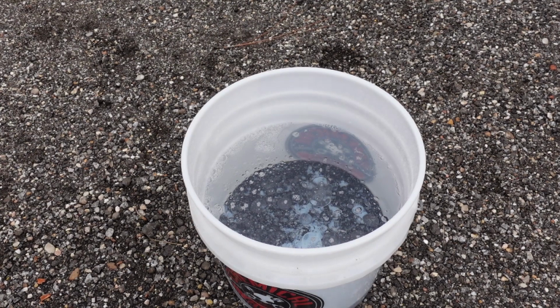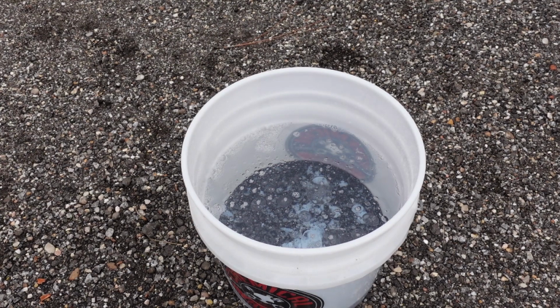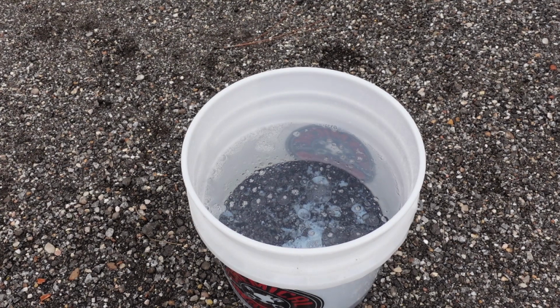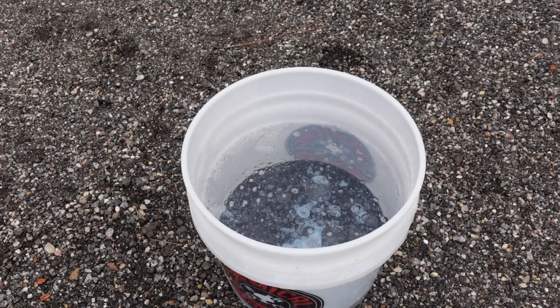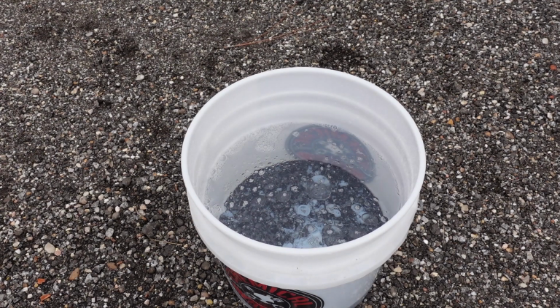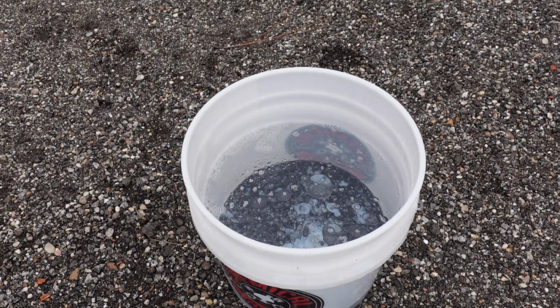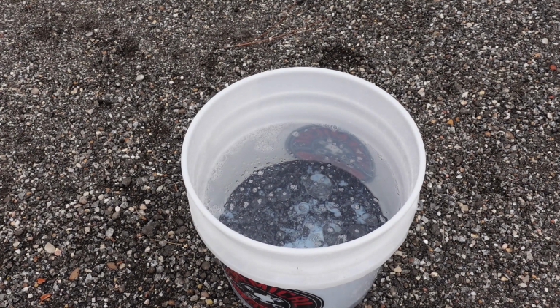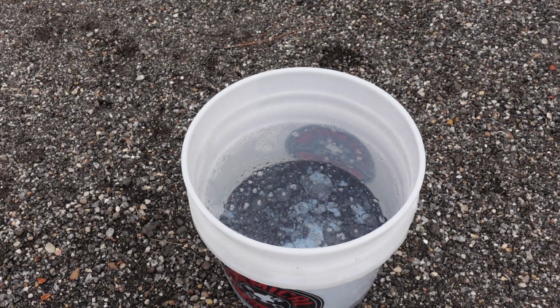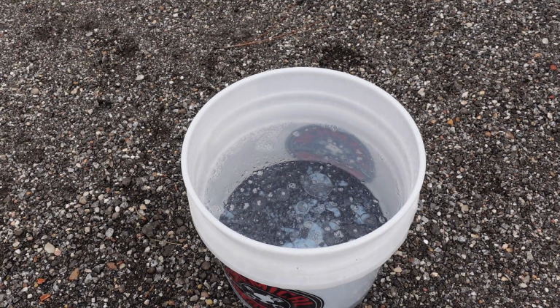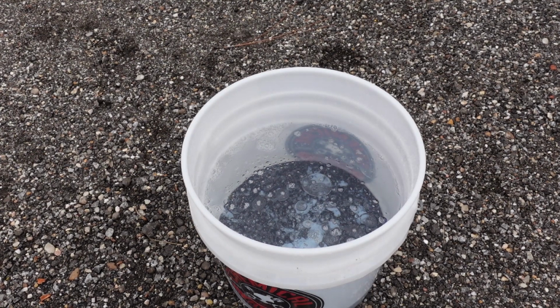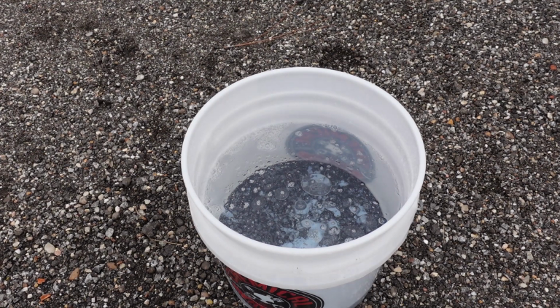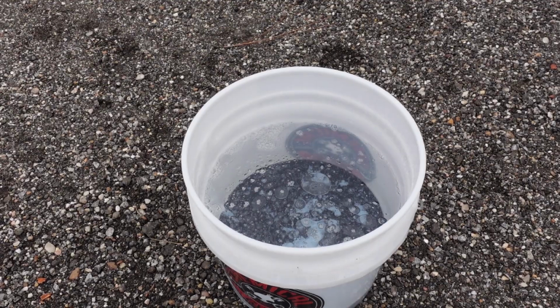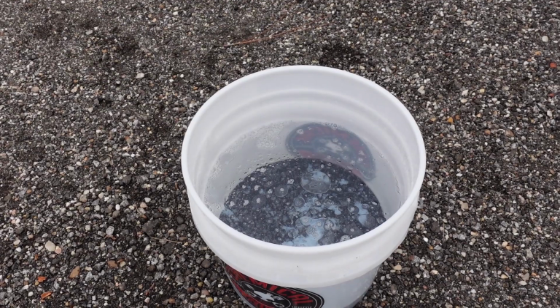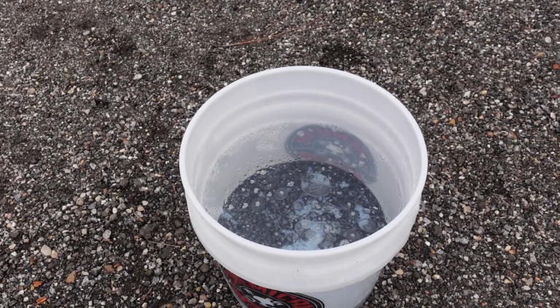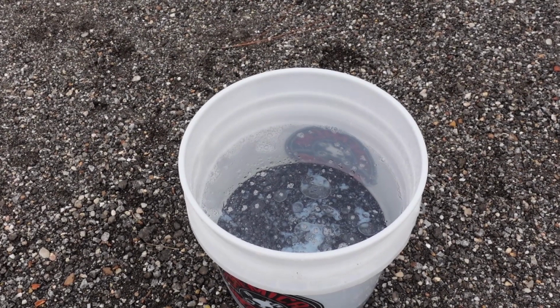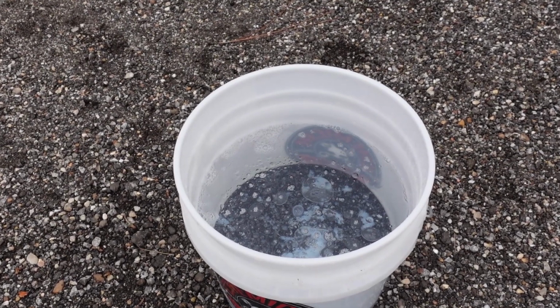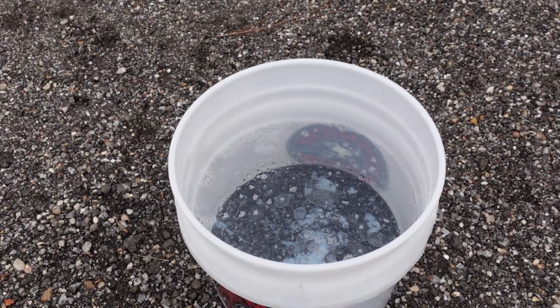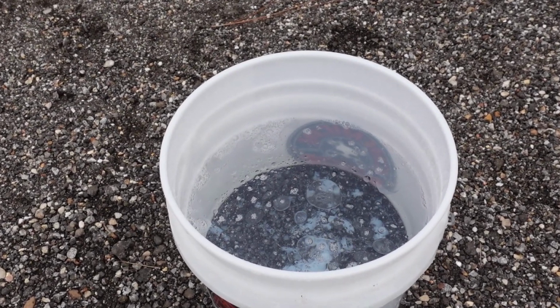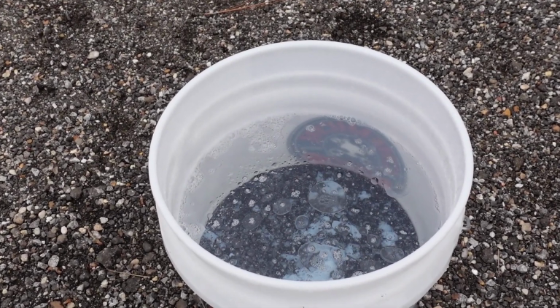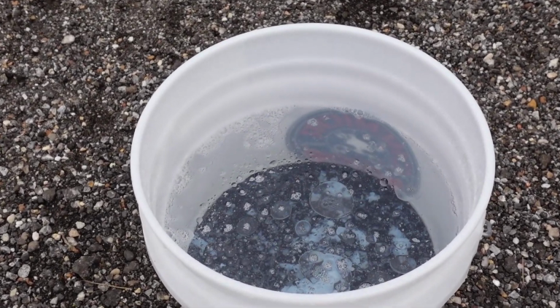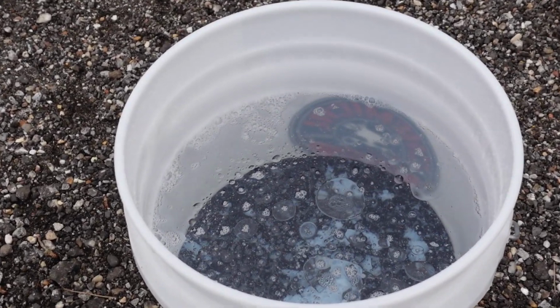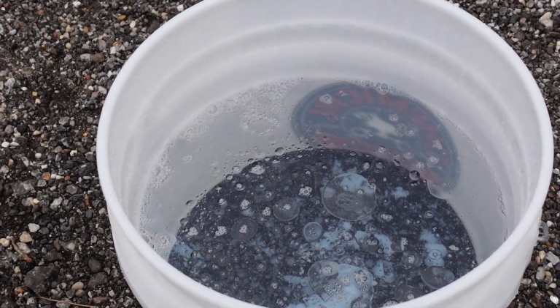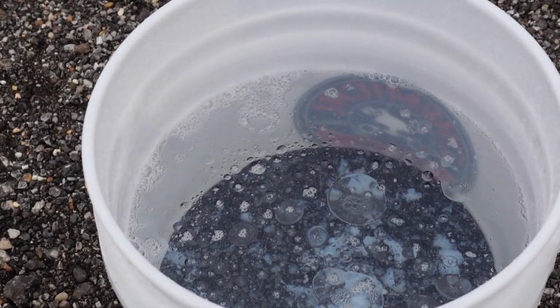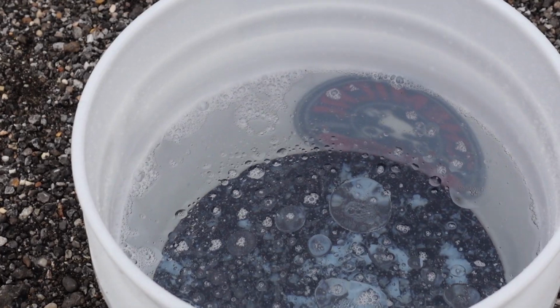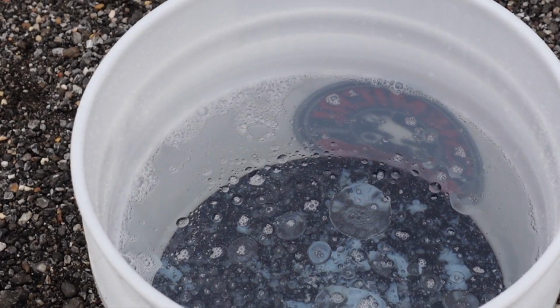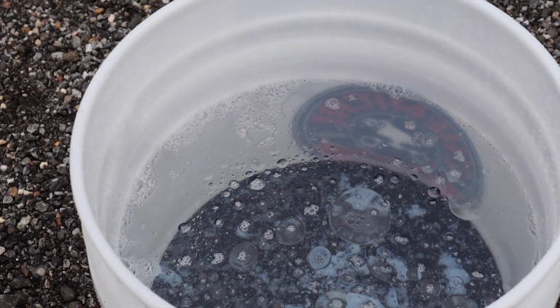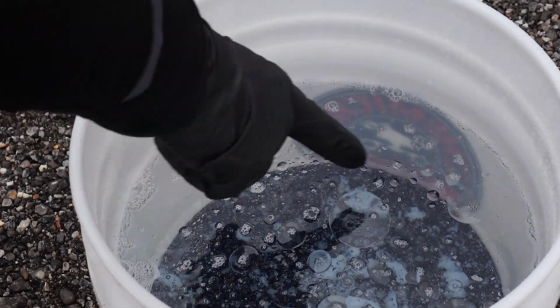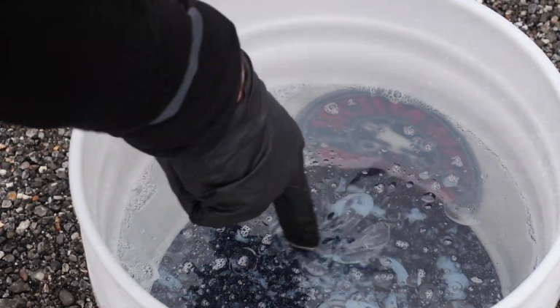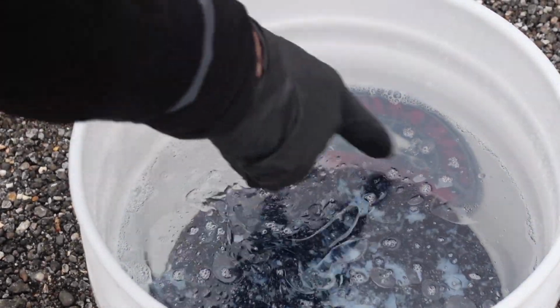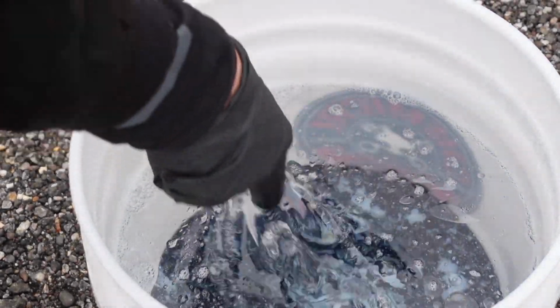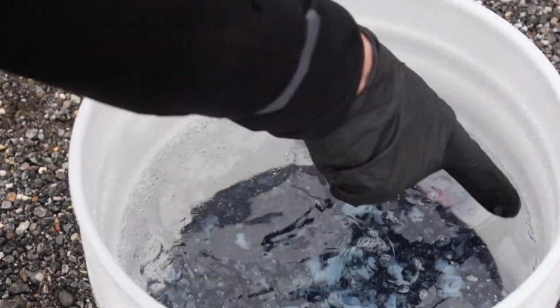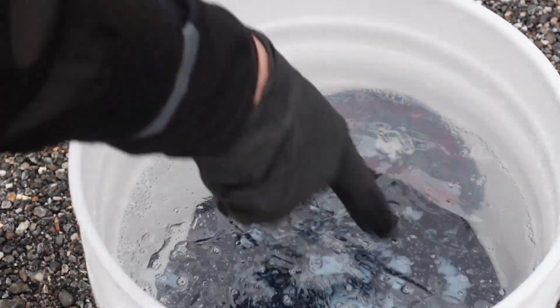I don't know how easy it shows up on camera but those weird little splotches are actually the SiO2 boost. It didn't really seem to want to mix with the water, but once I used the pressure washer and mixed it around with my hands it seemed to mix pretty well.